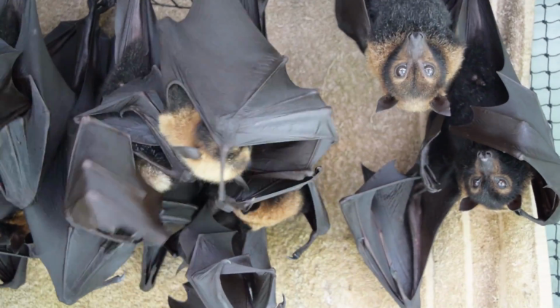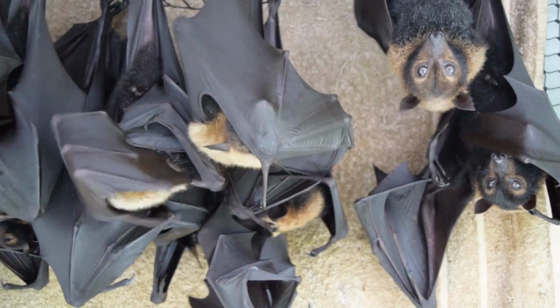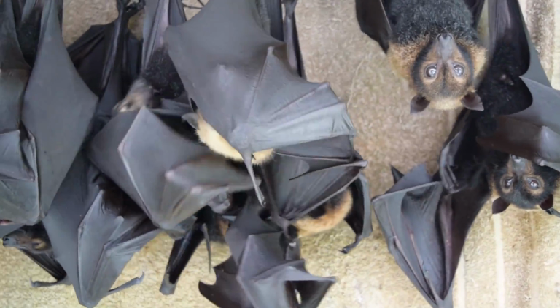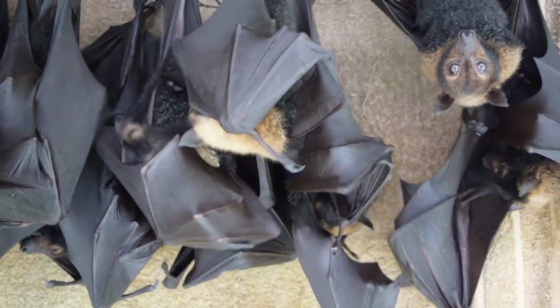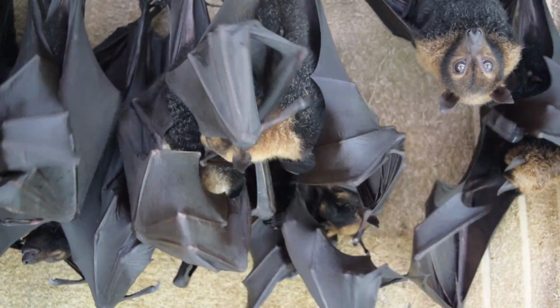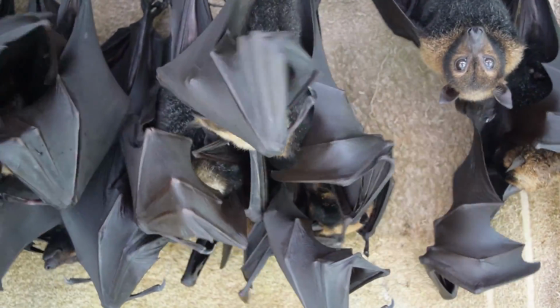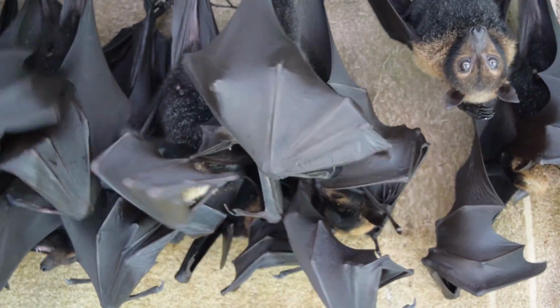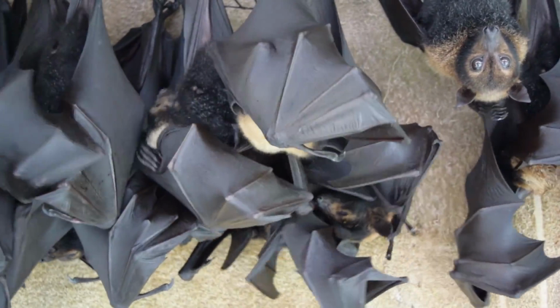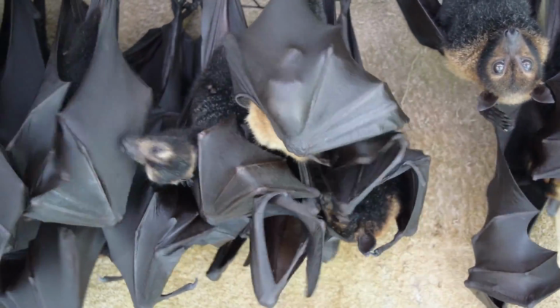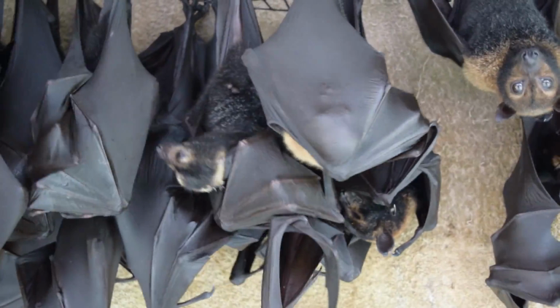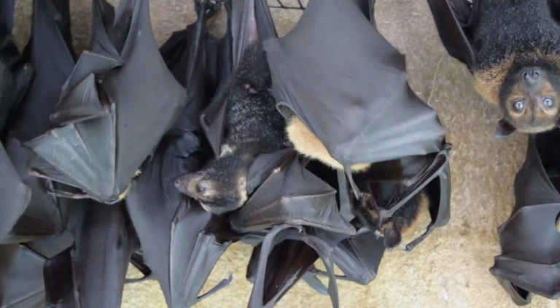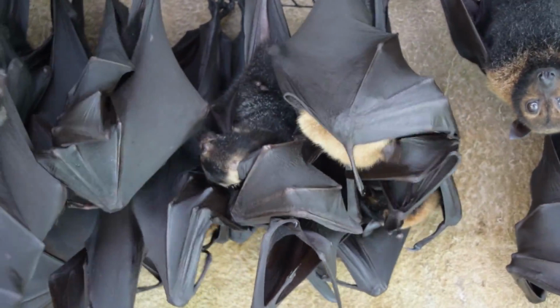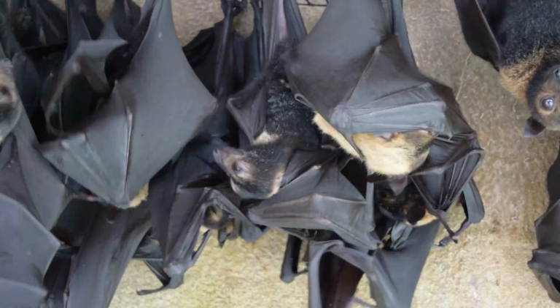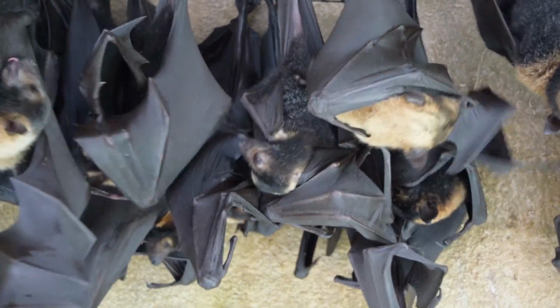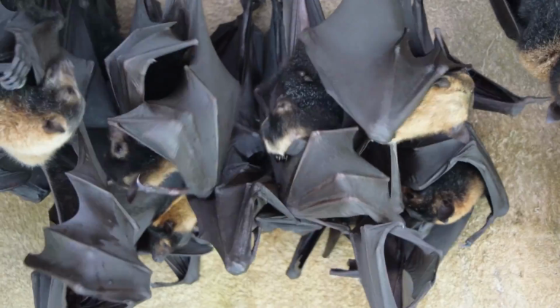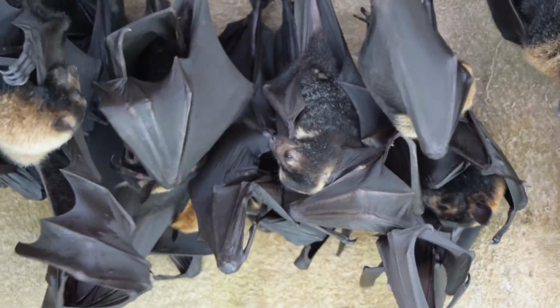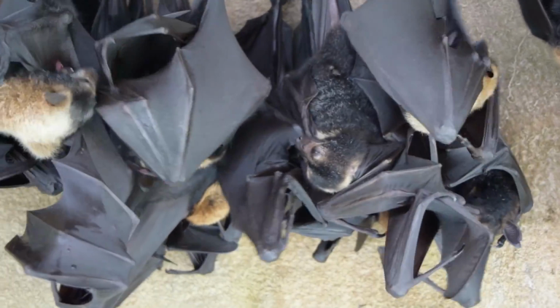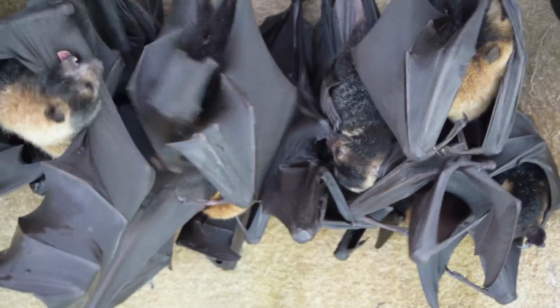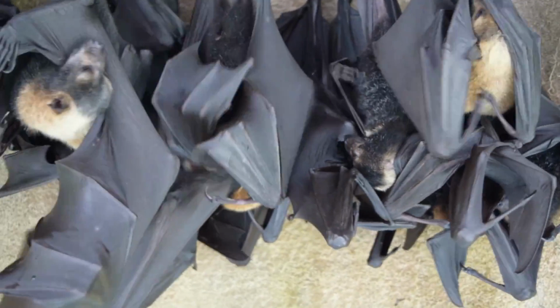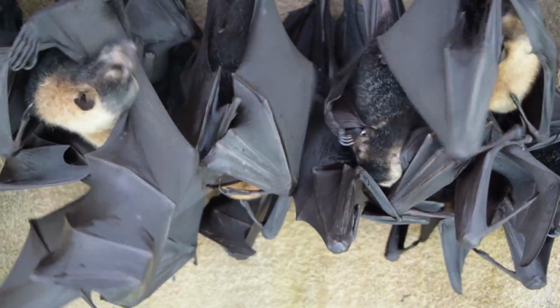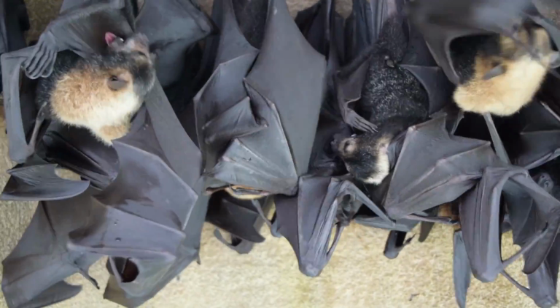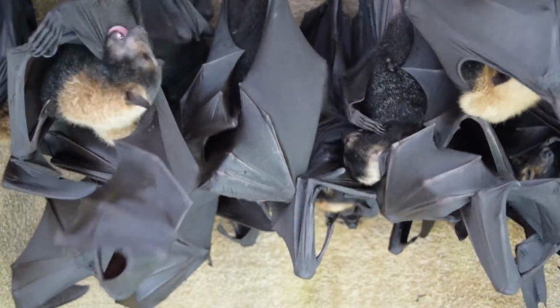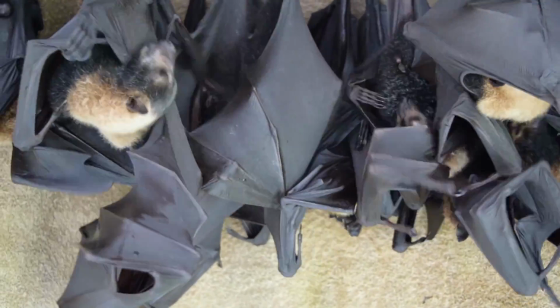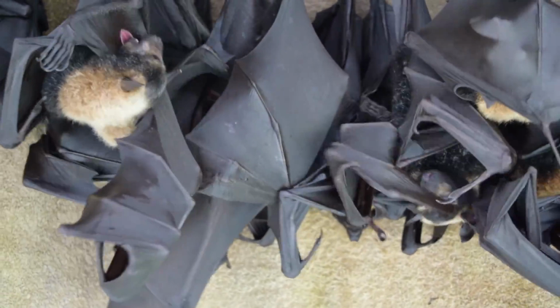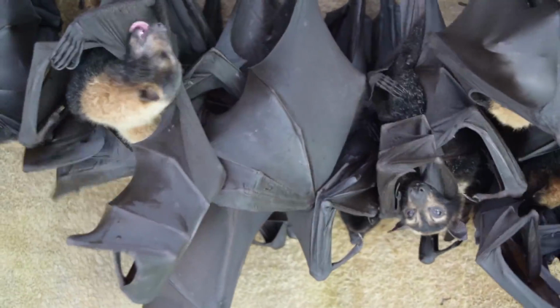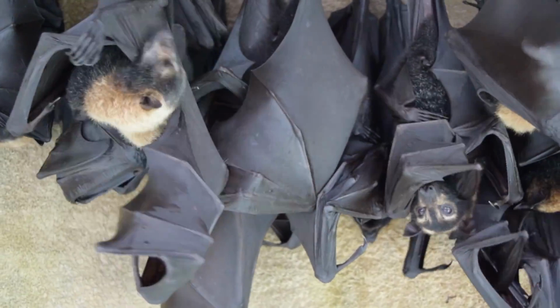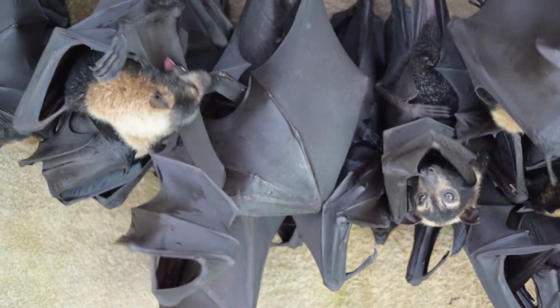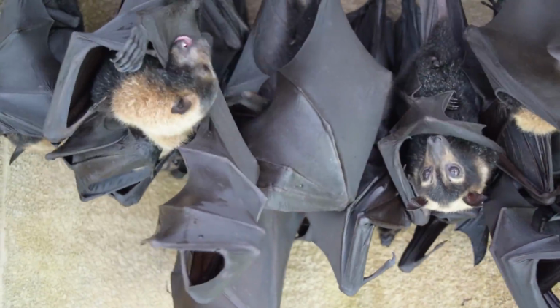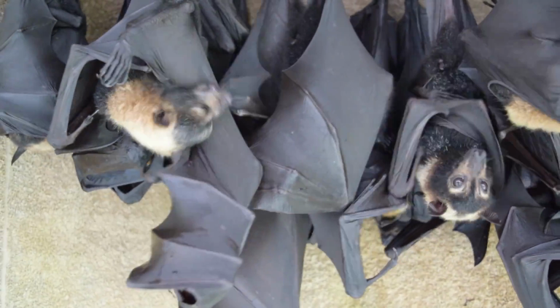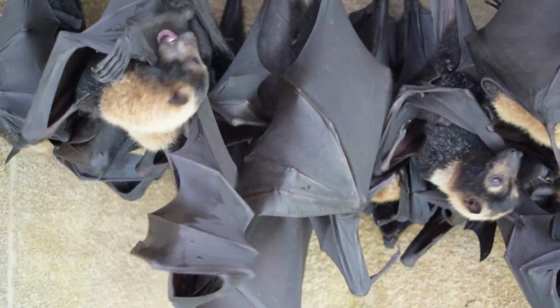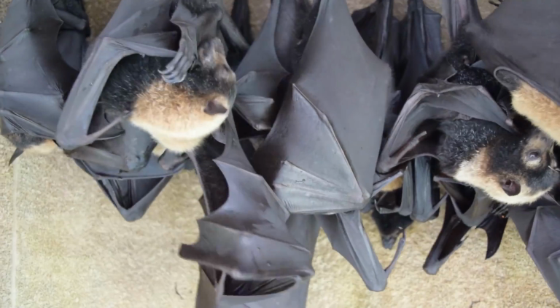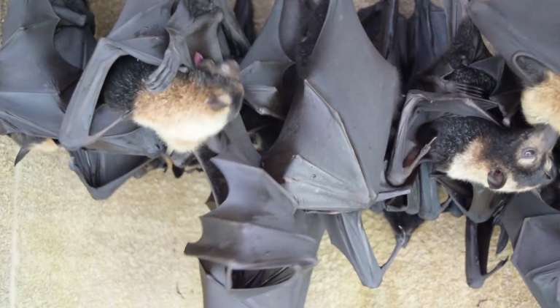Grooming also seems to be socially contagious — when one bat in a group starts grooming, they all start doing it at once. So that's kind of interesting to watch too.